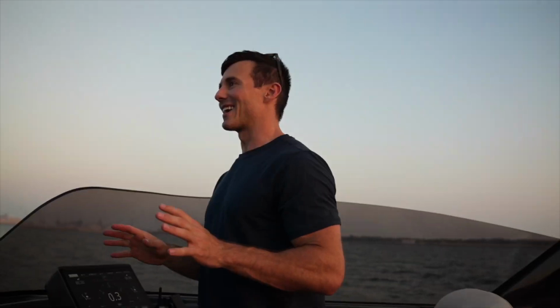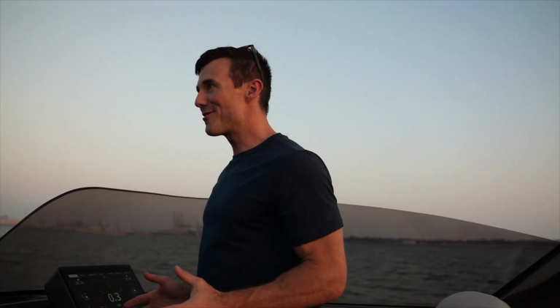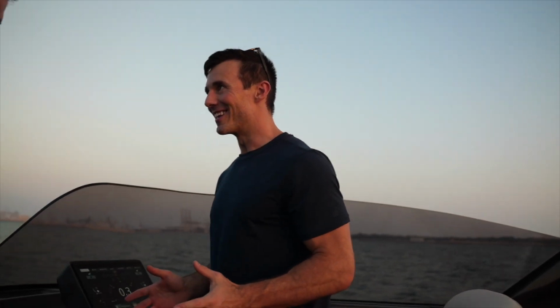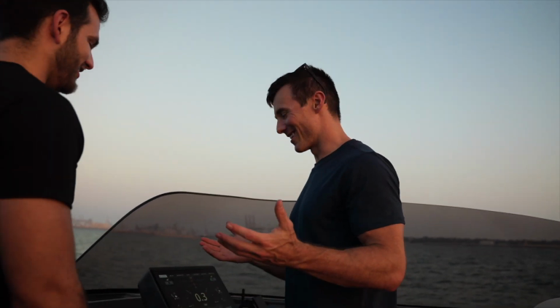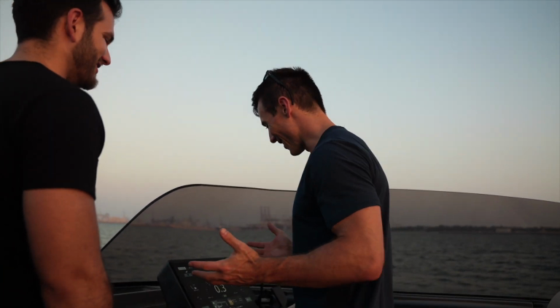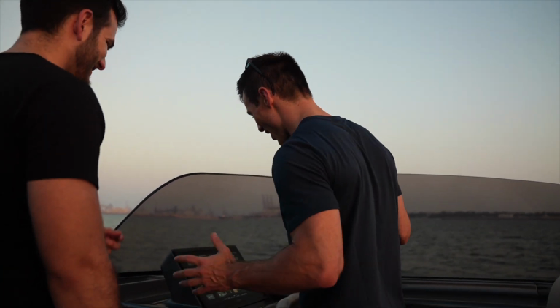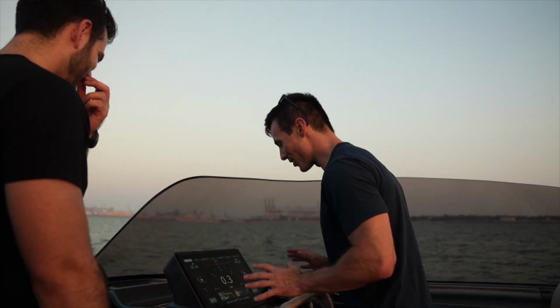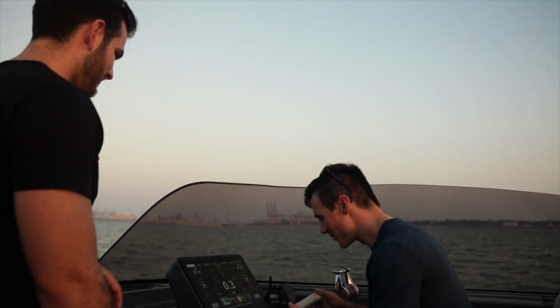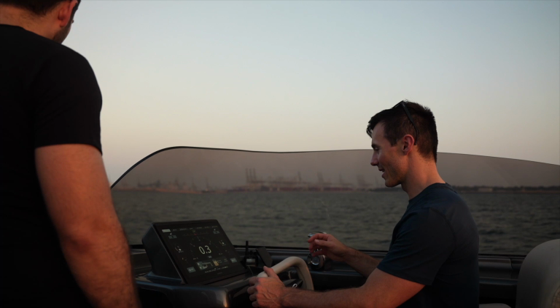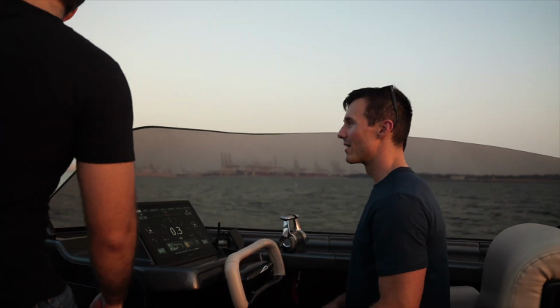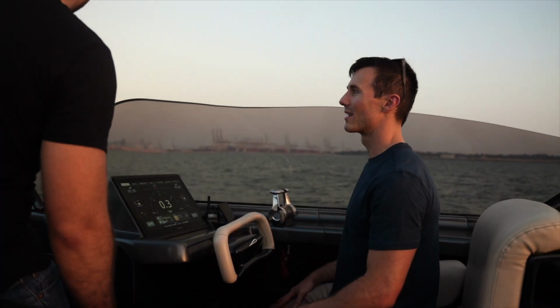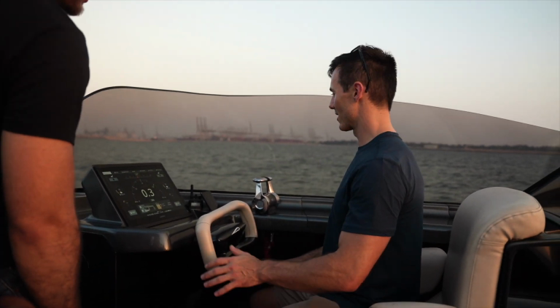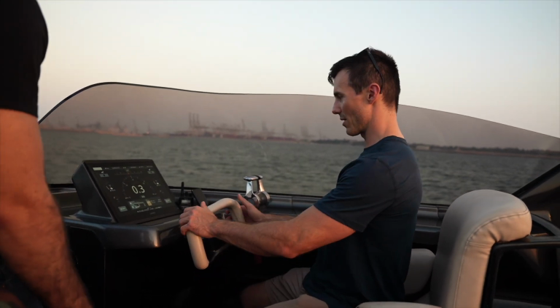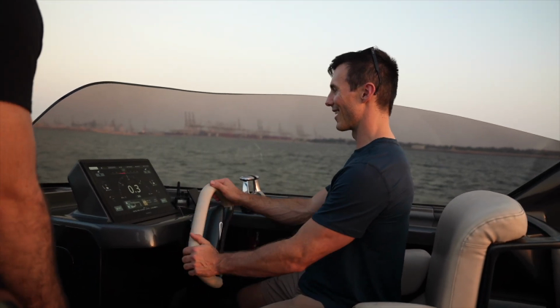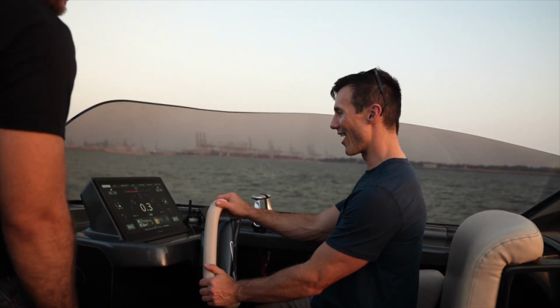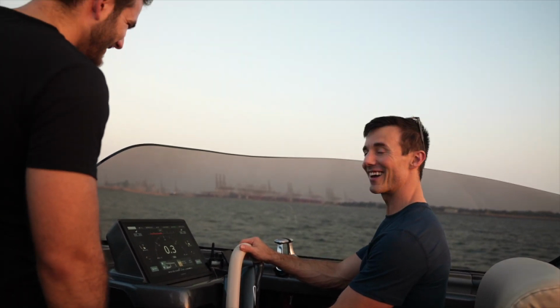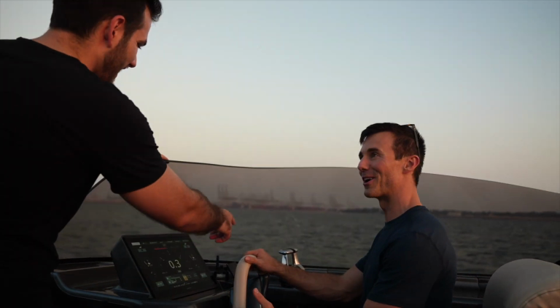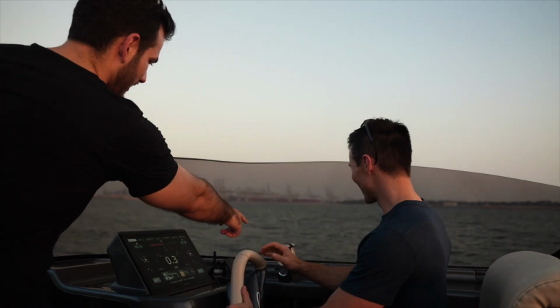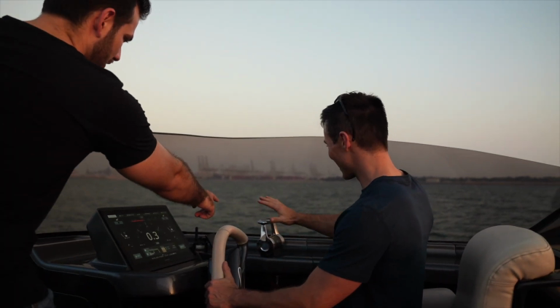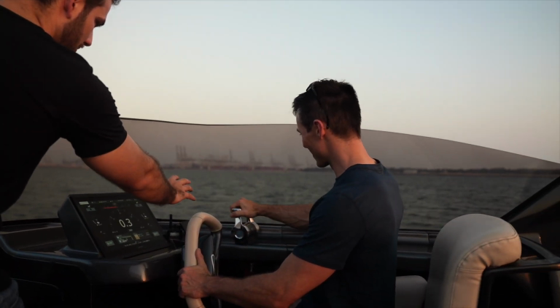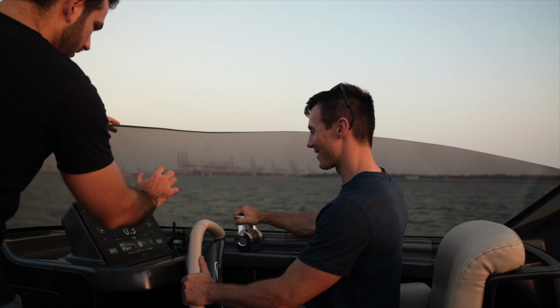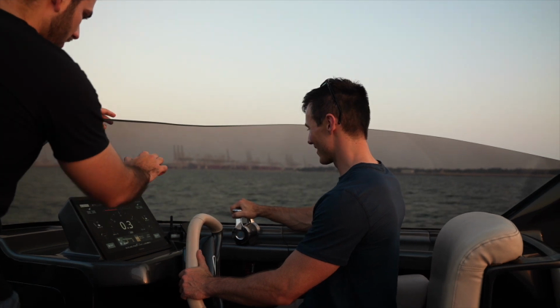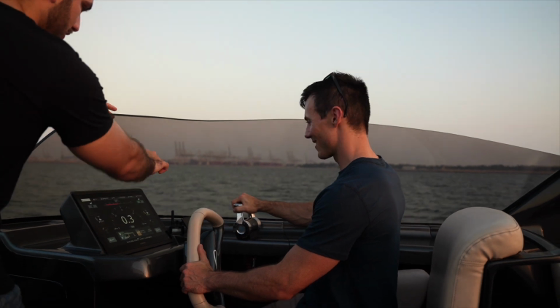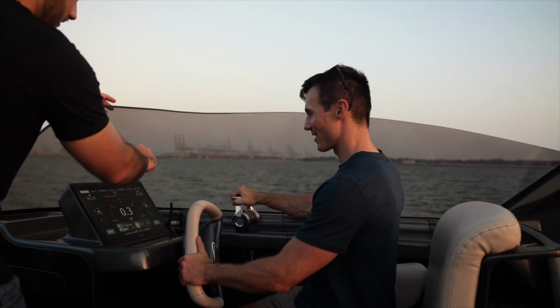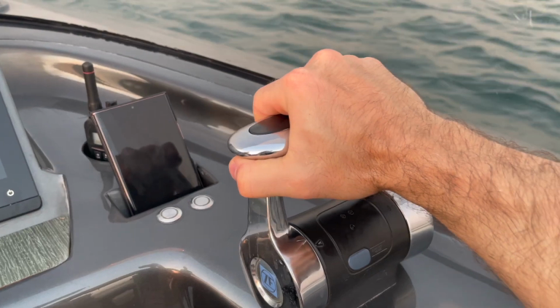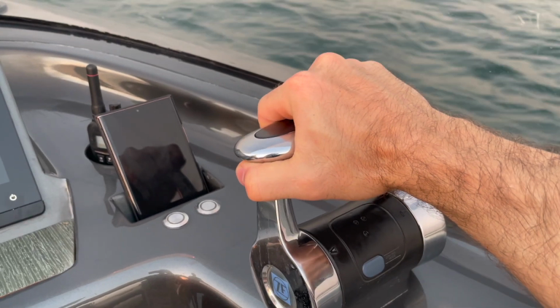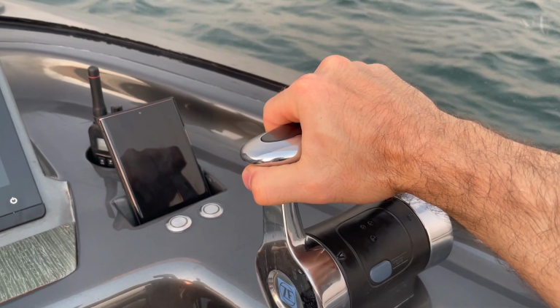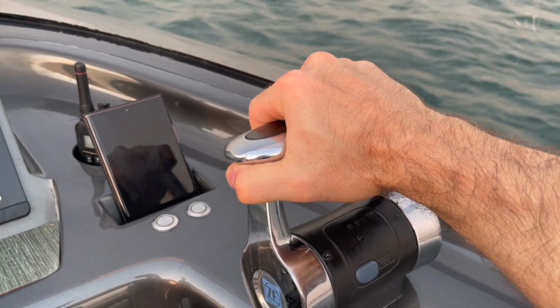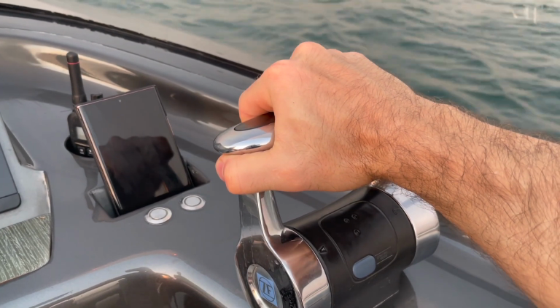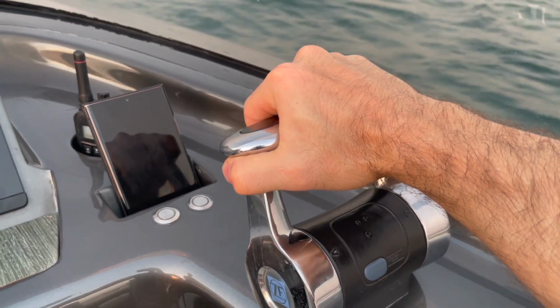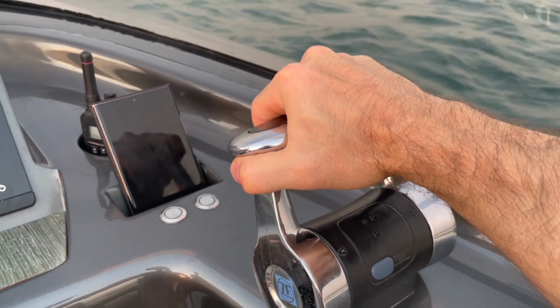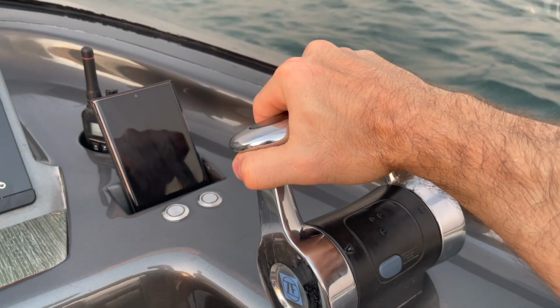Can I drive it? Go ahead! So let's point it in the right direction so you don't head right into the rocks. Put your hand on the throttle and slowly push forward — keep pushing, more and more.